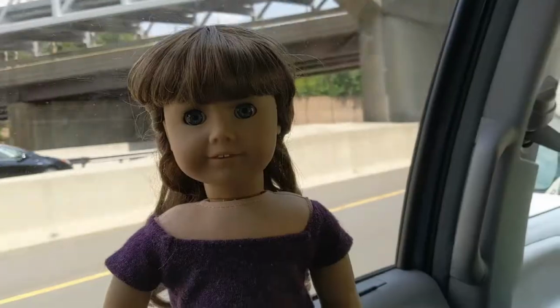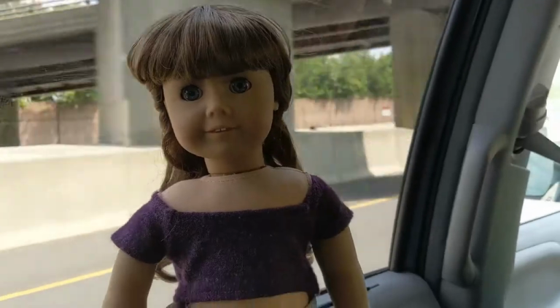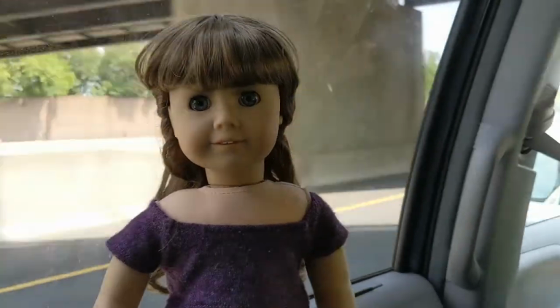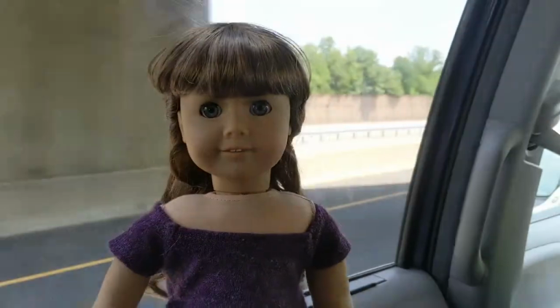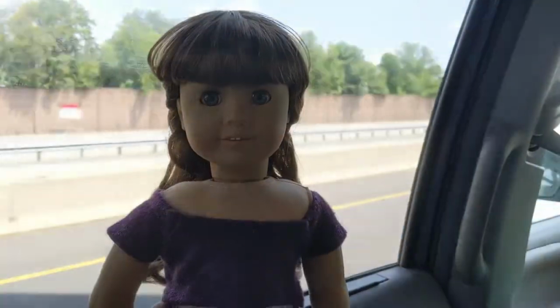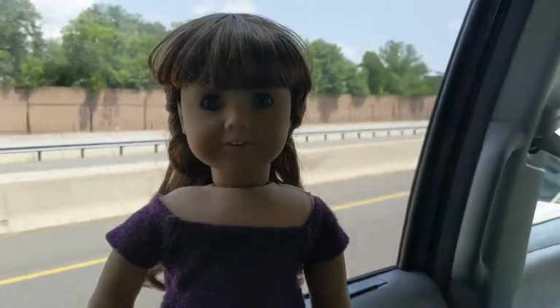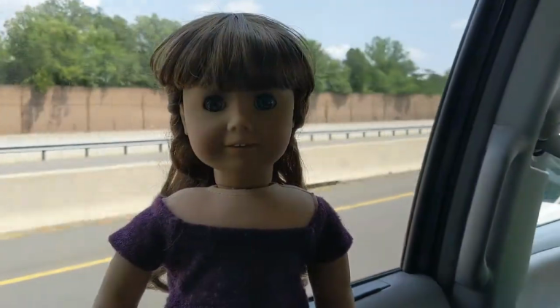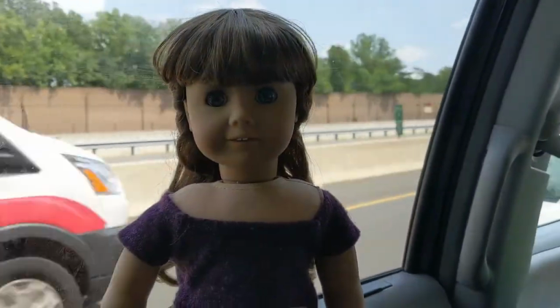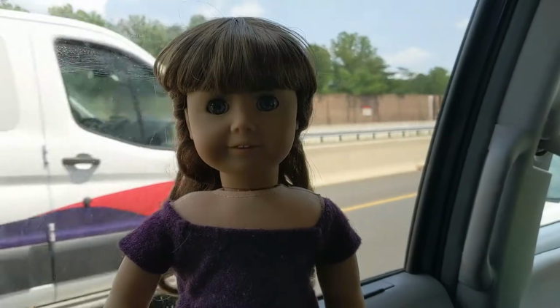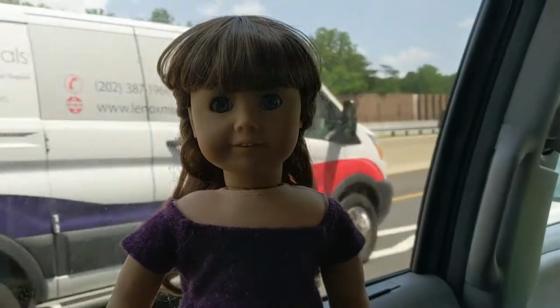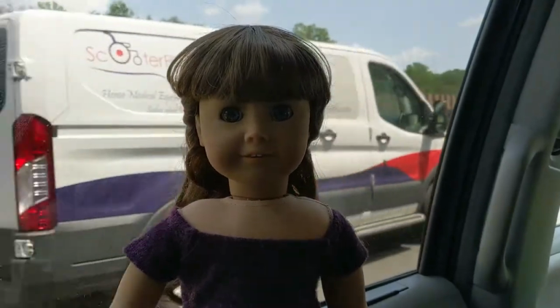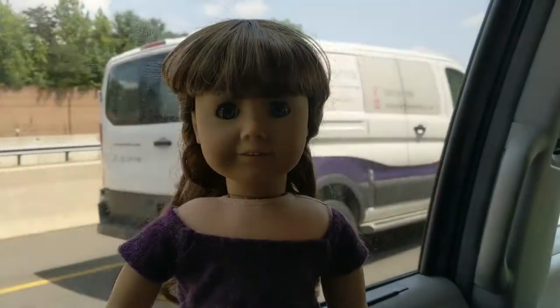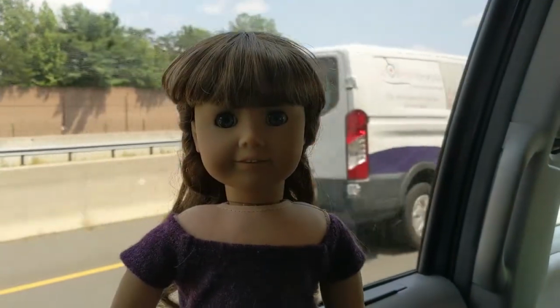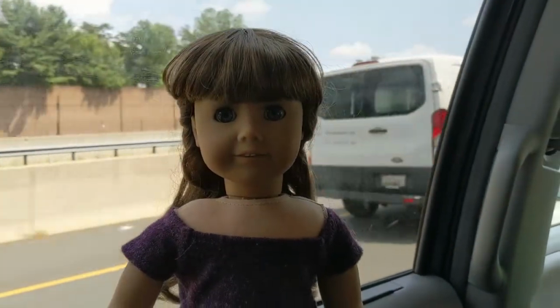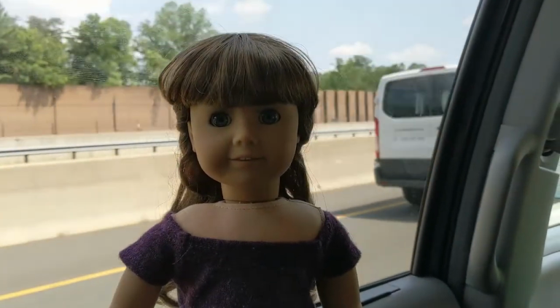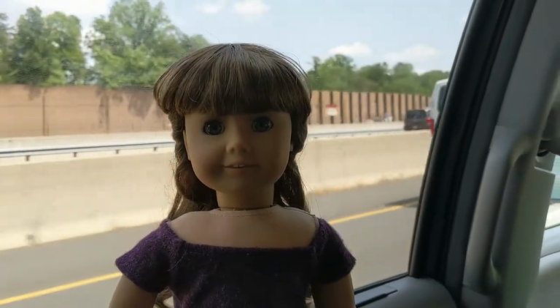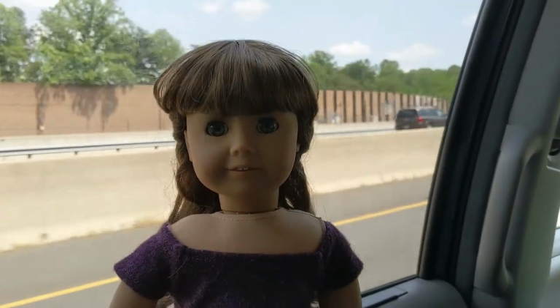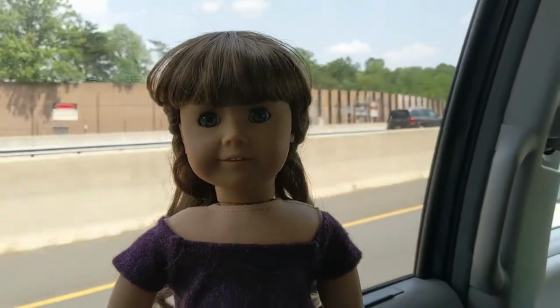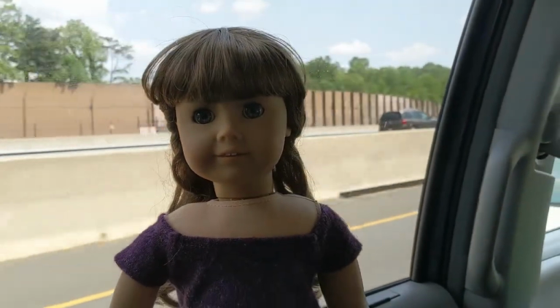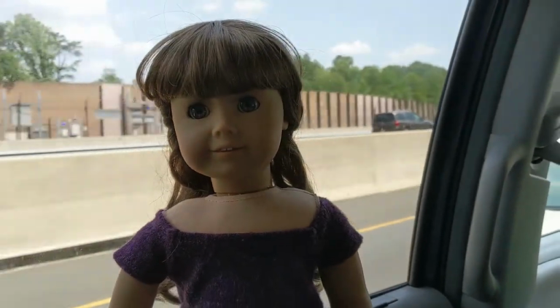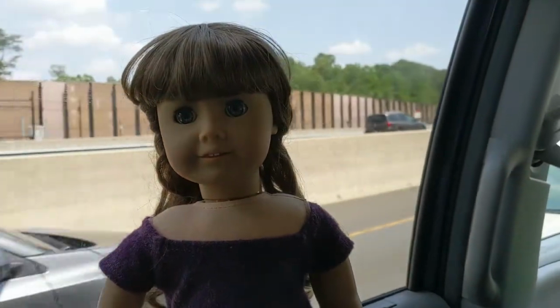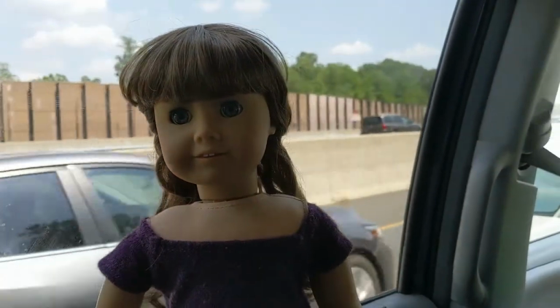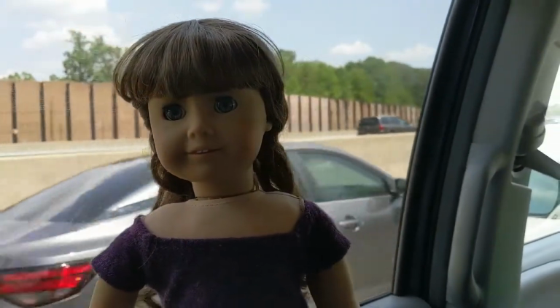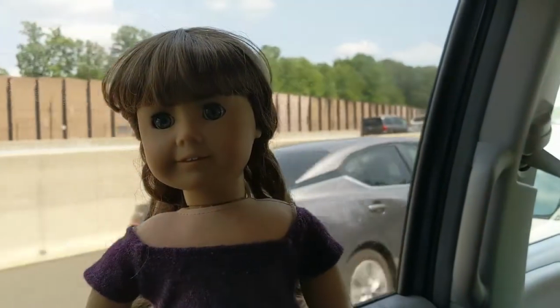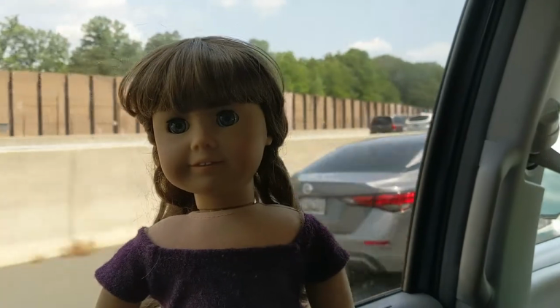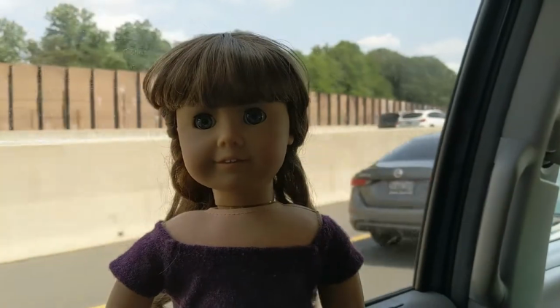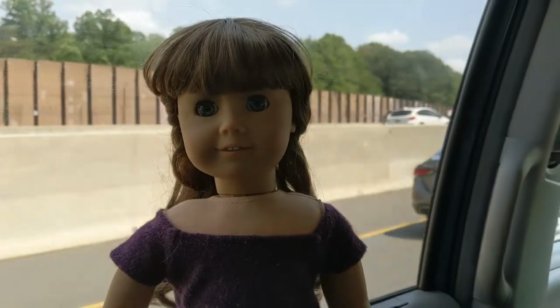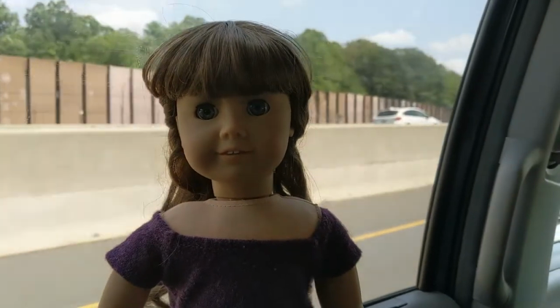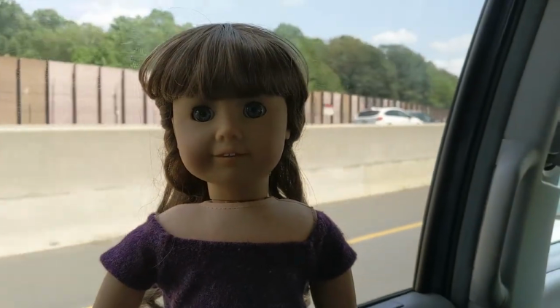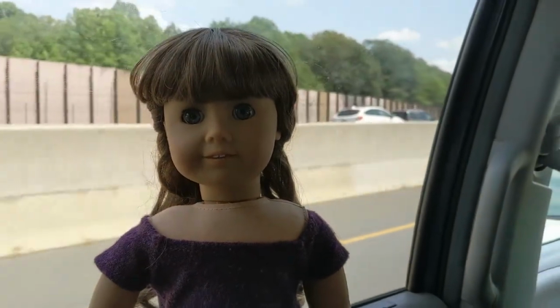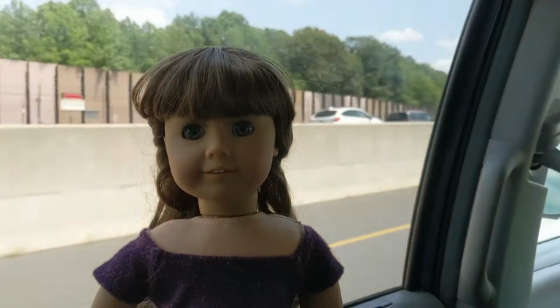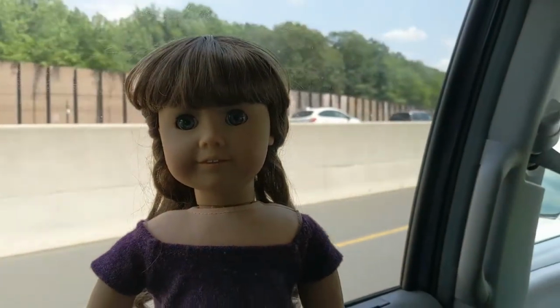Hi everyone, it's Maeve here and today I'll be giving you all a Washington DC American Girl store tour. I'm super excited to do this for you all, so let's get started.